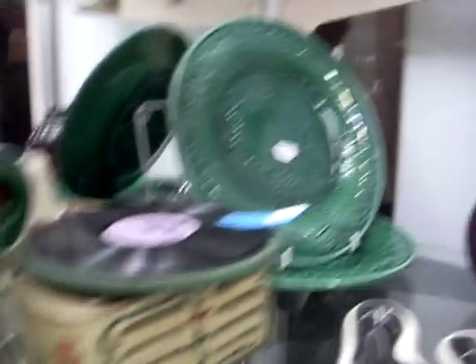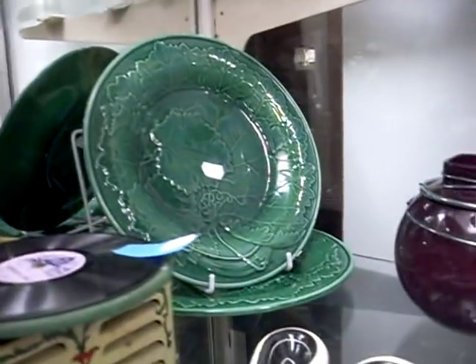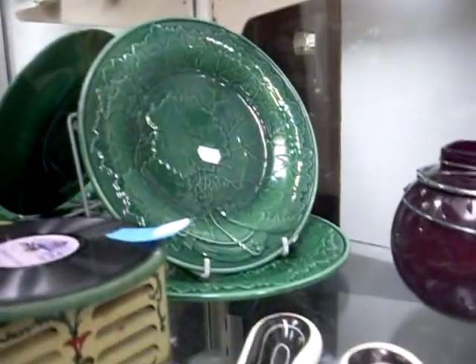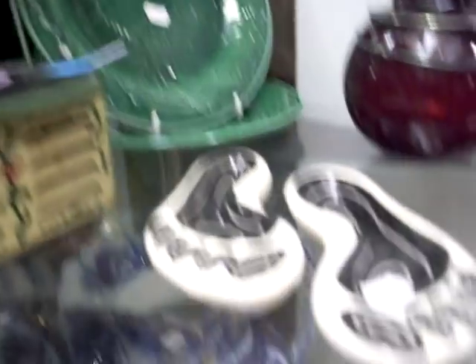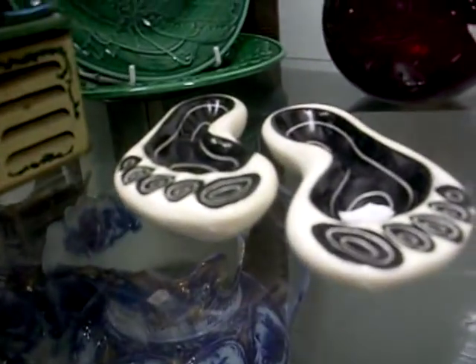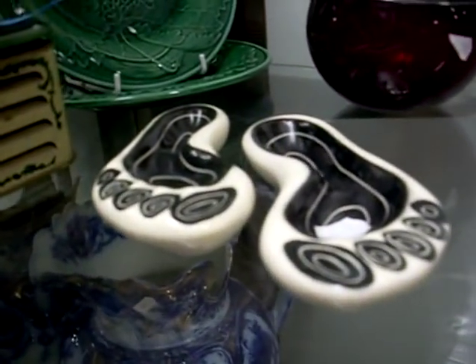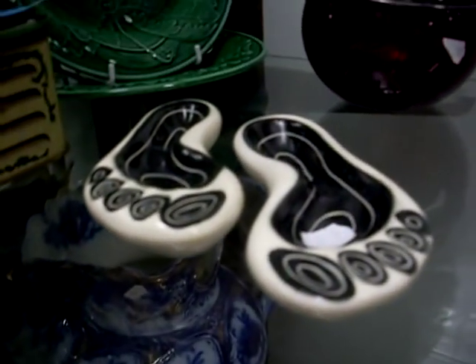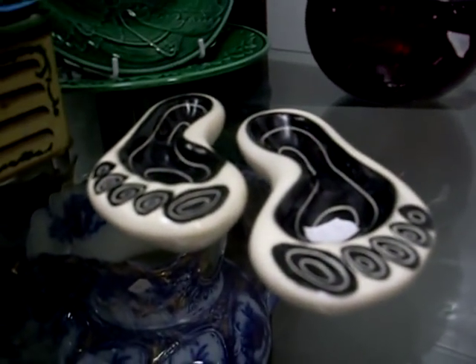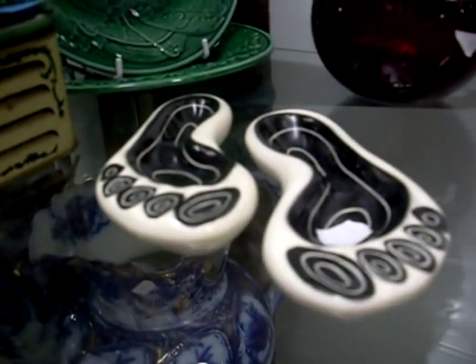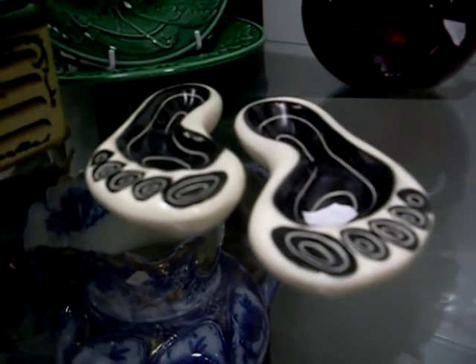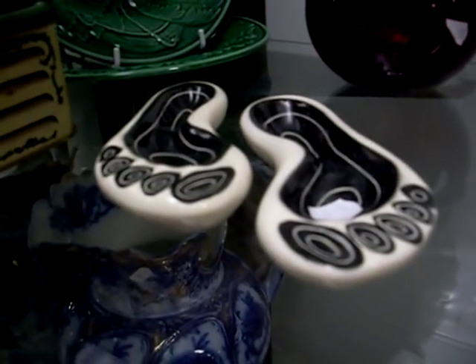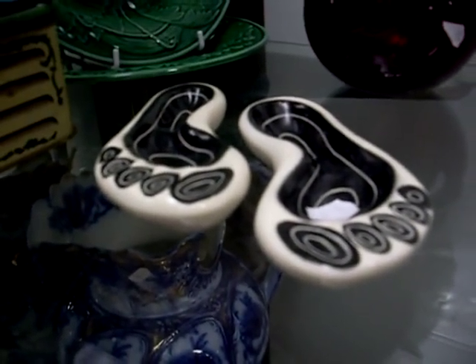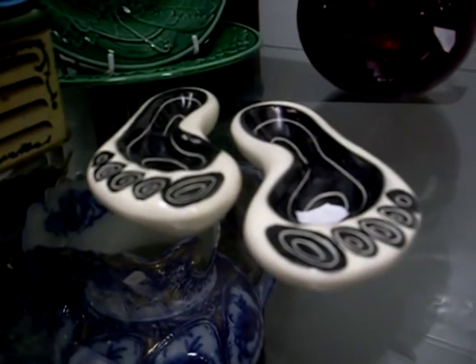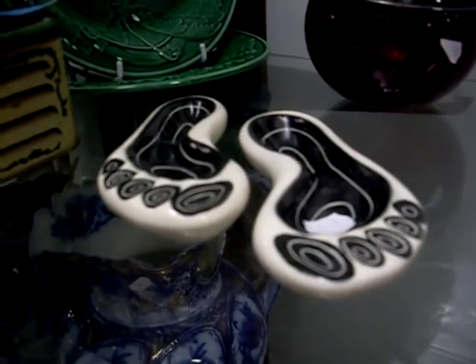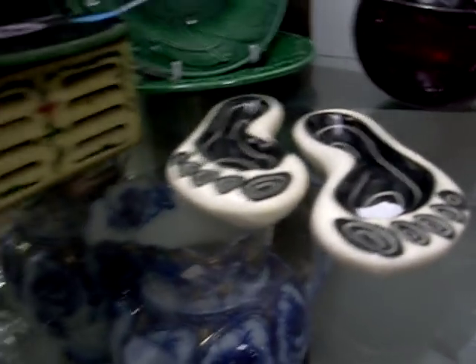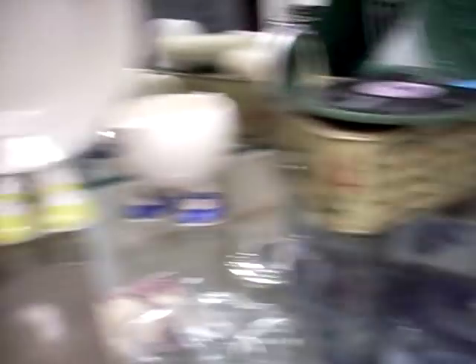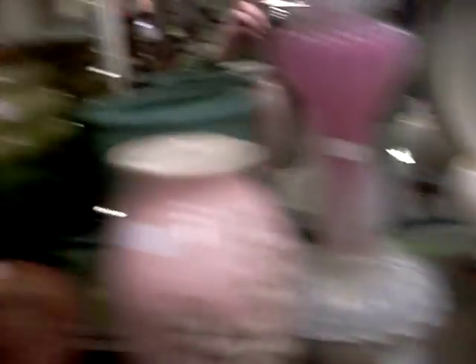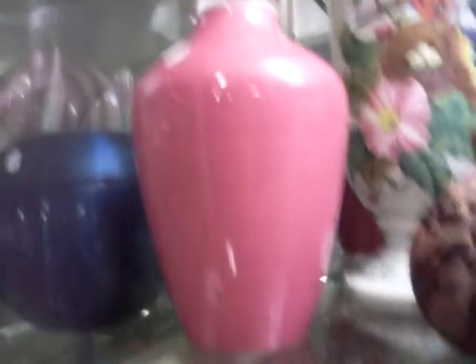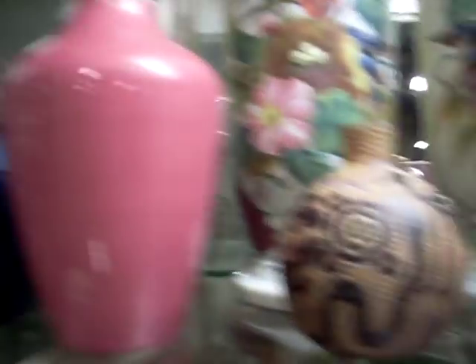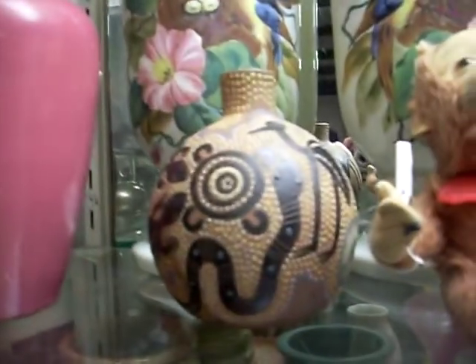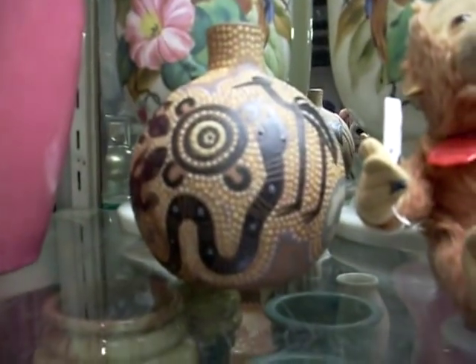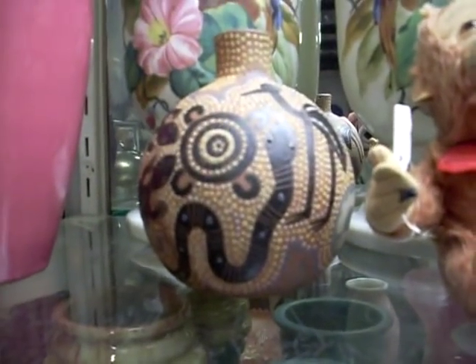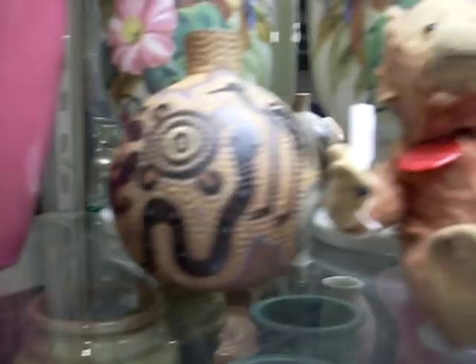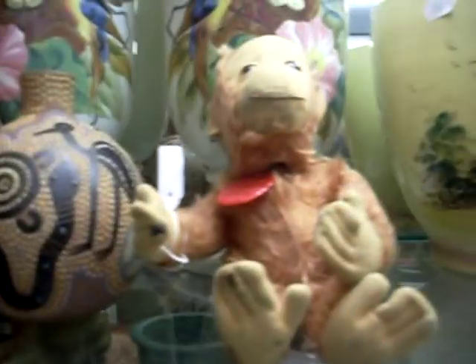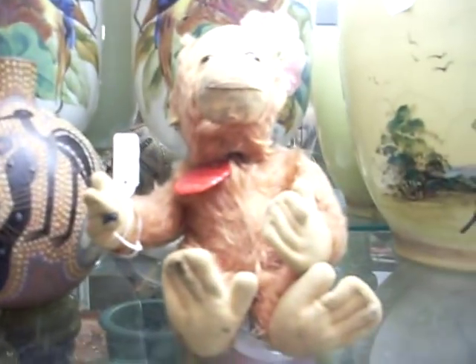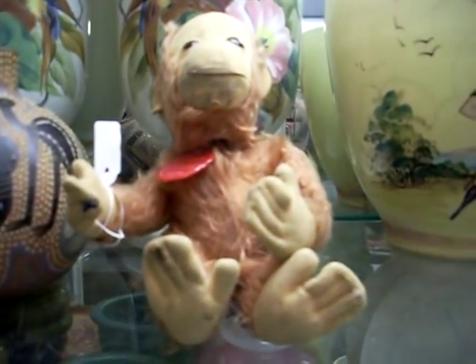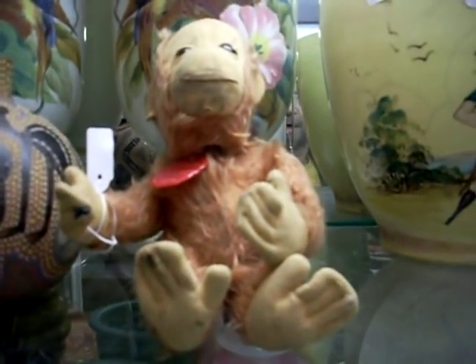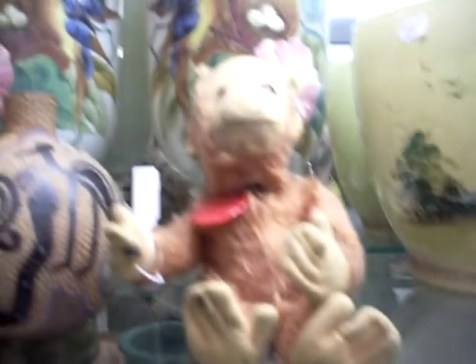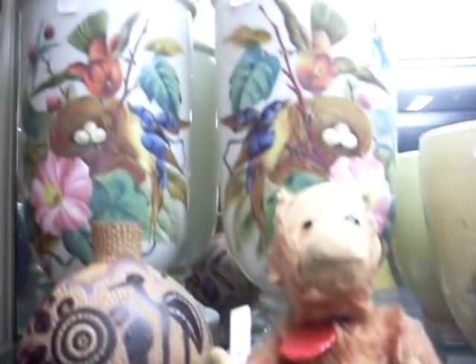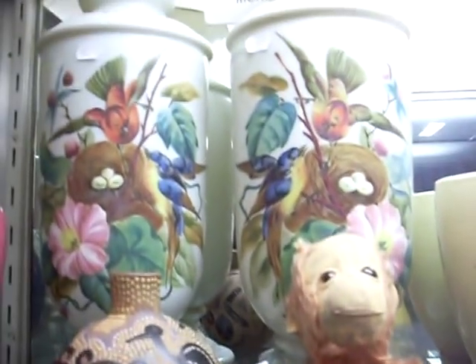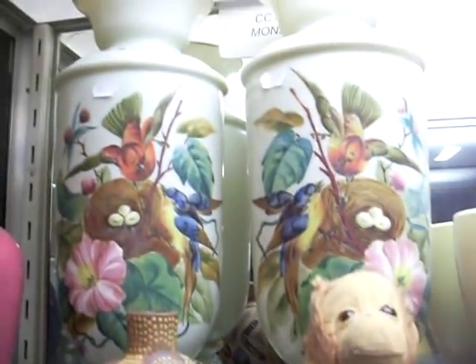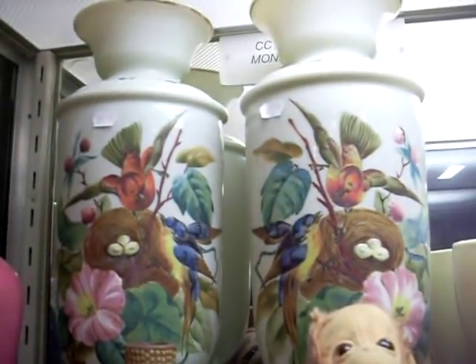Majolica cabinet plates. A pair of Harry Mehmet's feet — could be worse, could be you have a pair of Harry Mehmet's something else. Nice little Australian Aboriginal bit. The little Shuko monkey. Lovely pair of Victorian hand-painted vases.